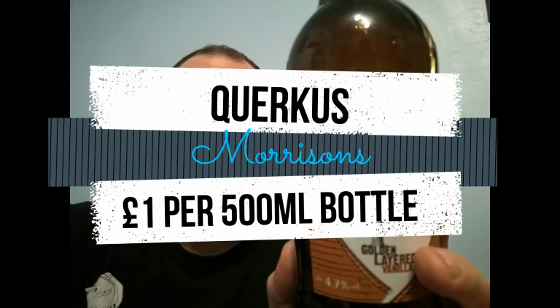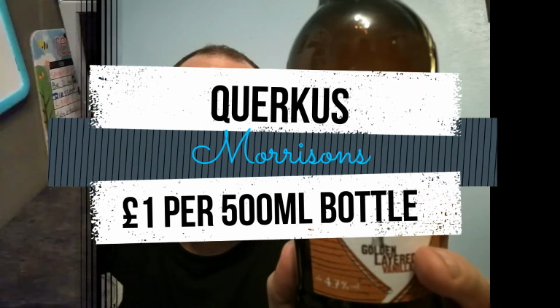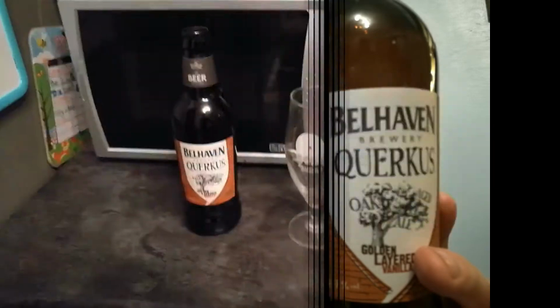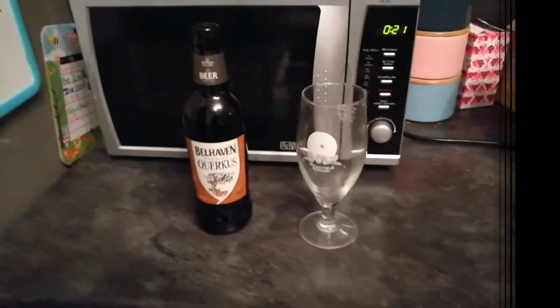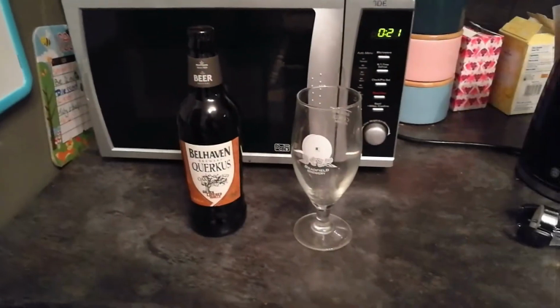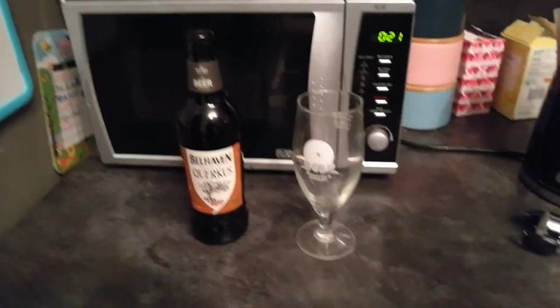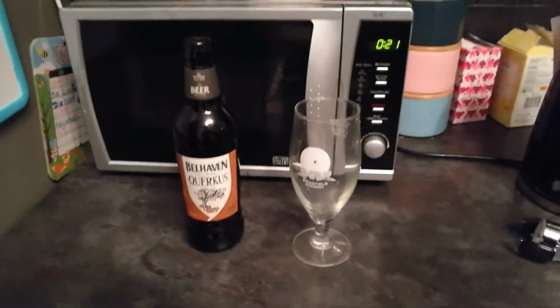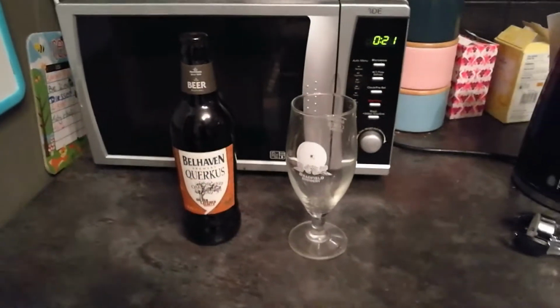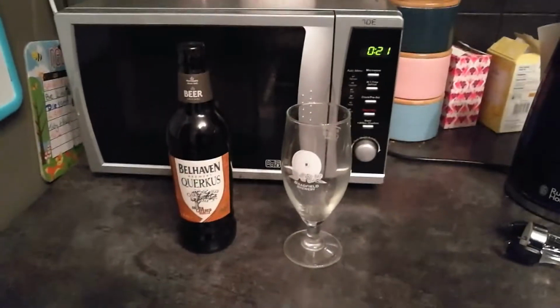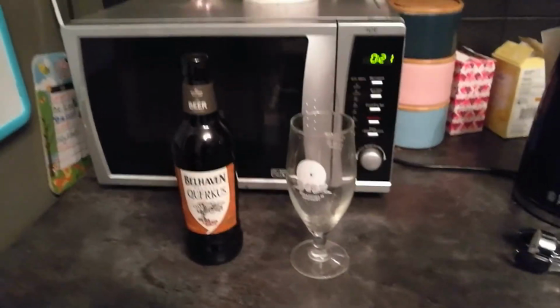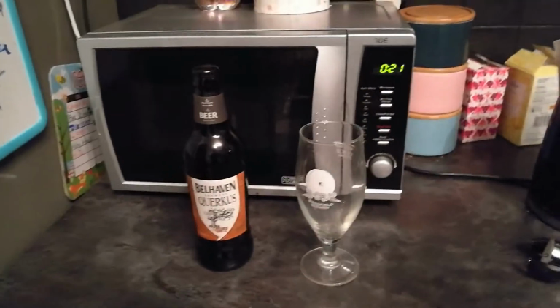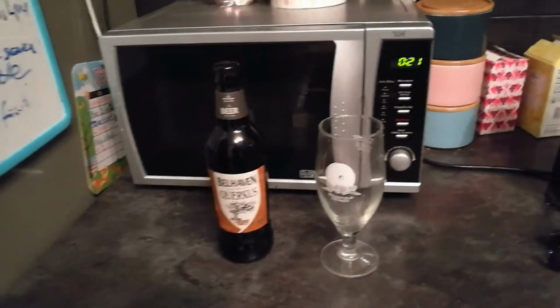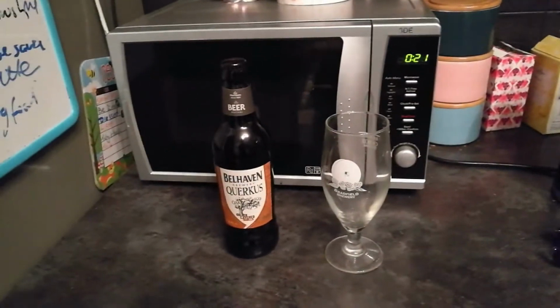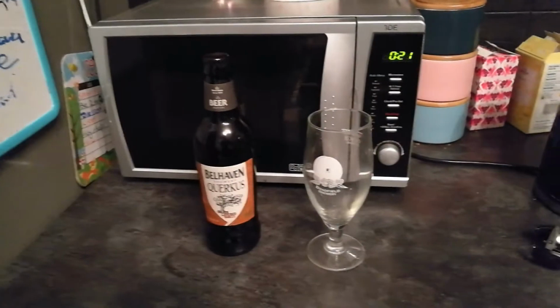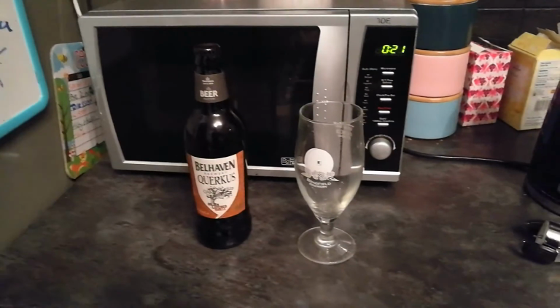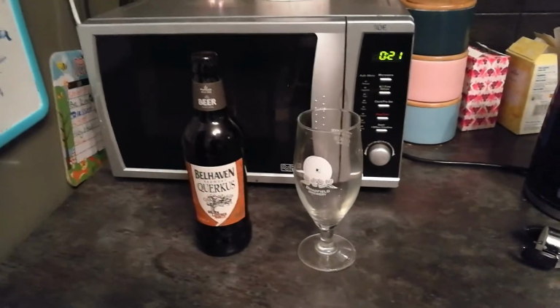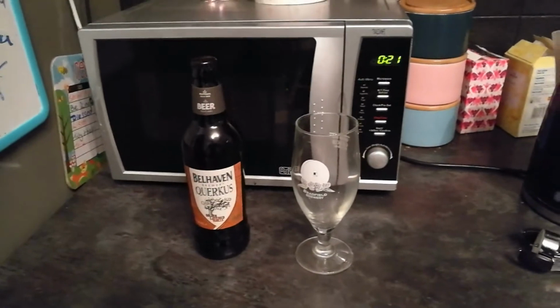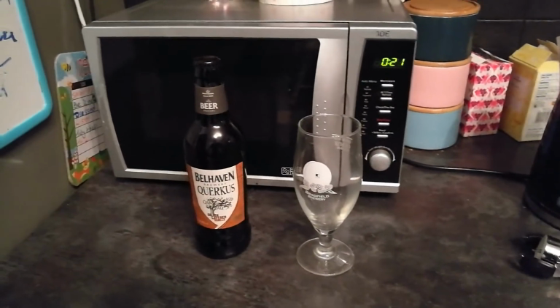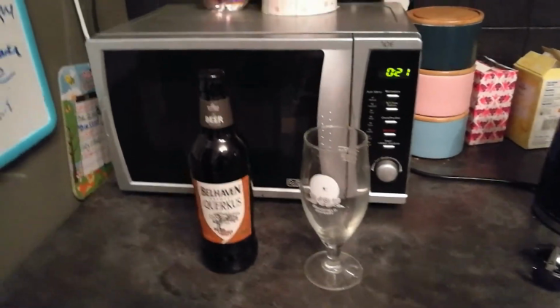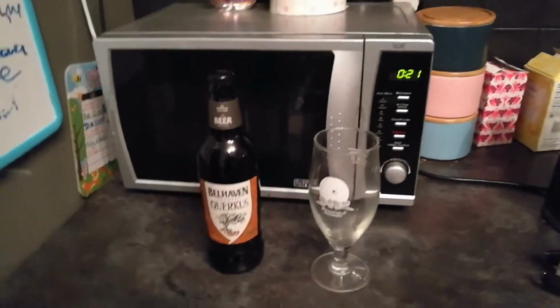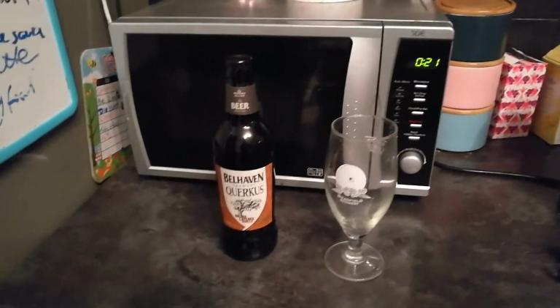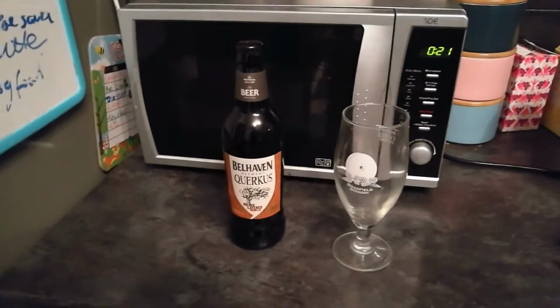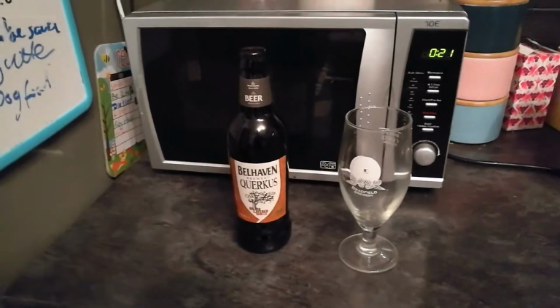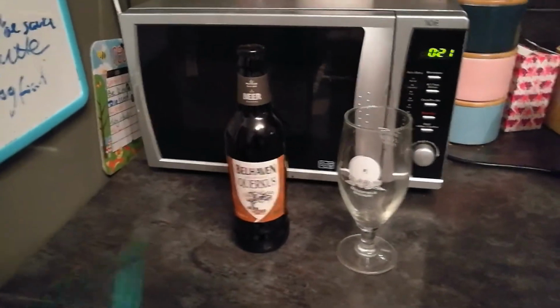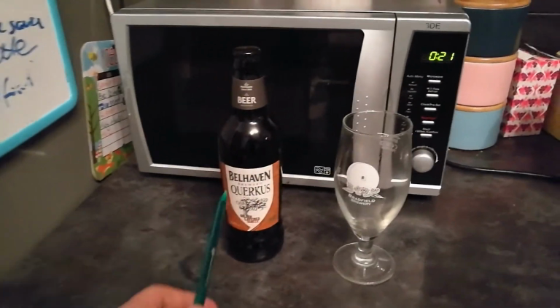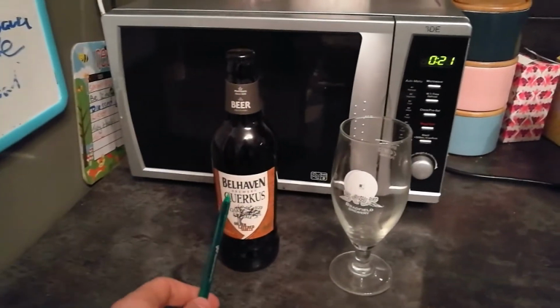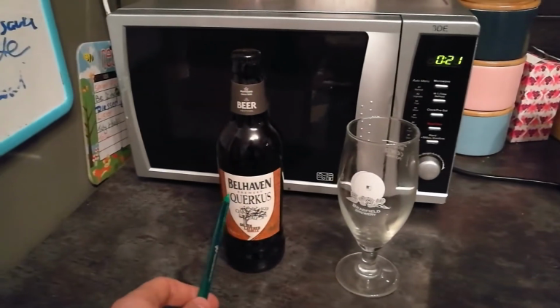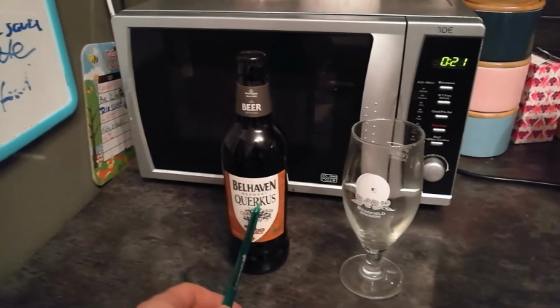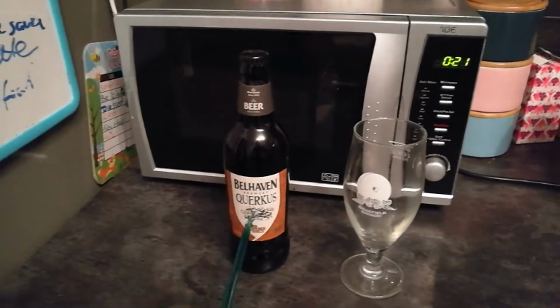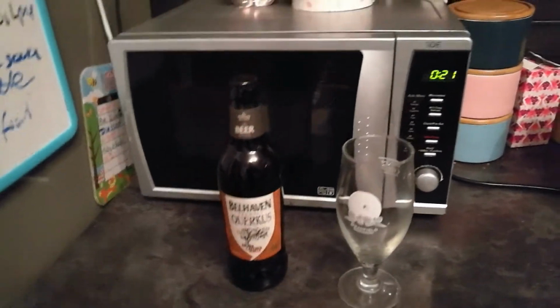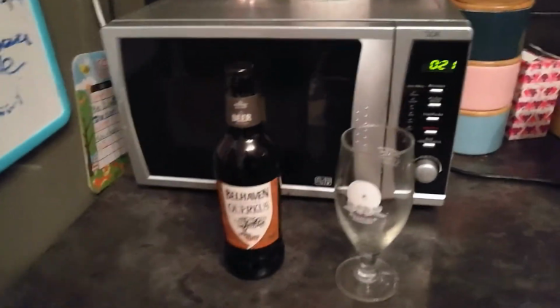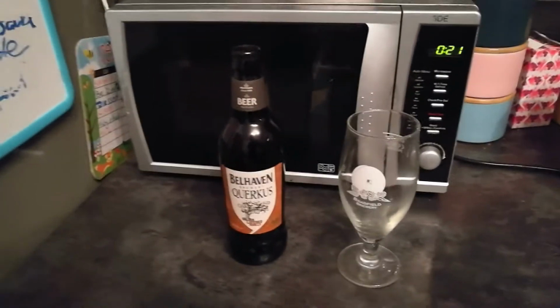Hello and welcome to Swingin' Steve's Boggin' Beer Reviews. I am pleased to say this is my first Belhaven Beer Review.